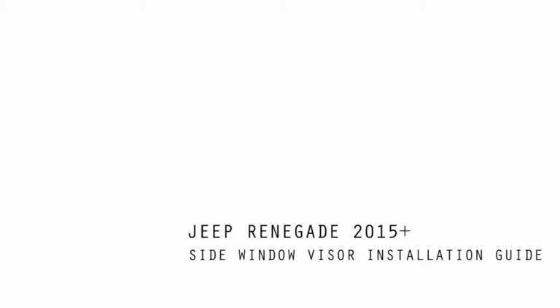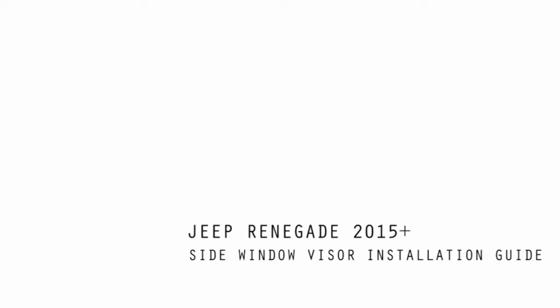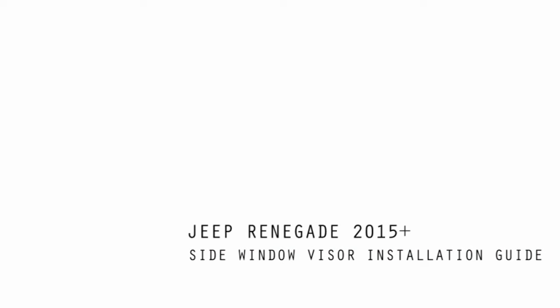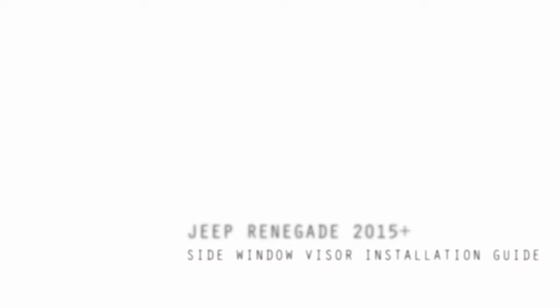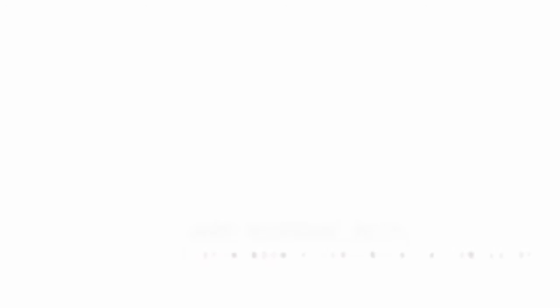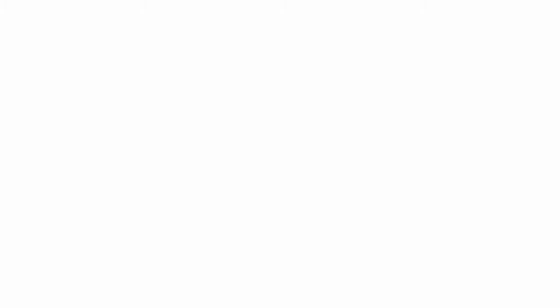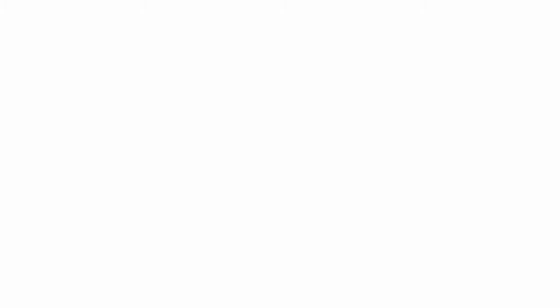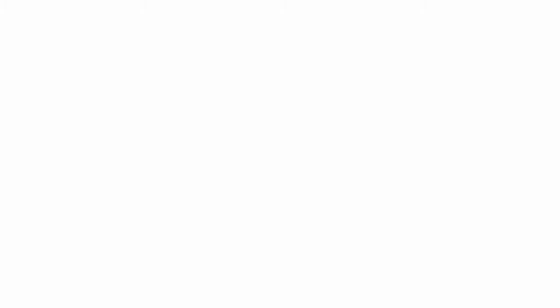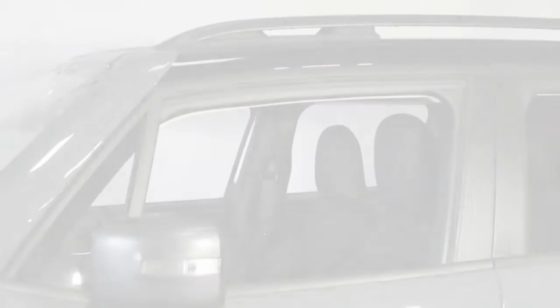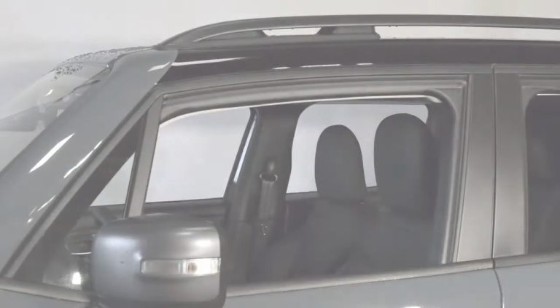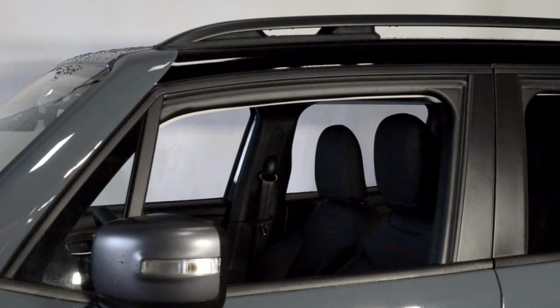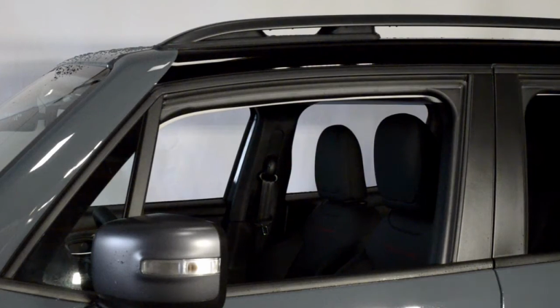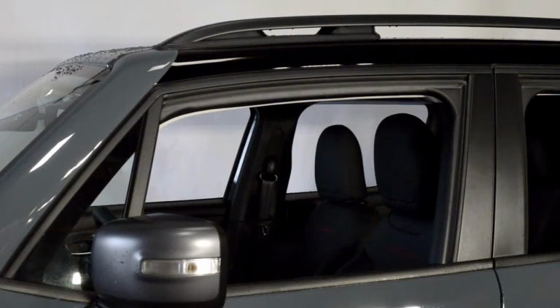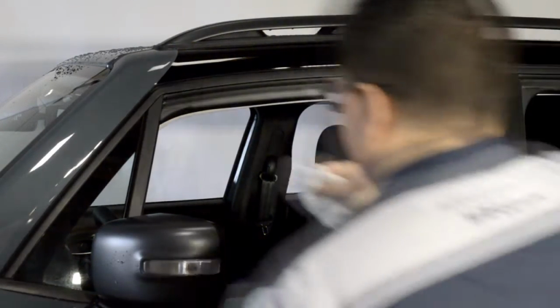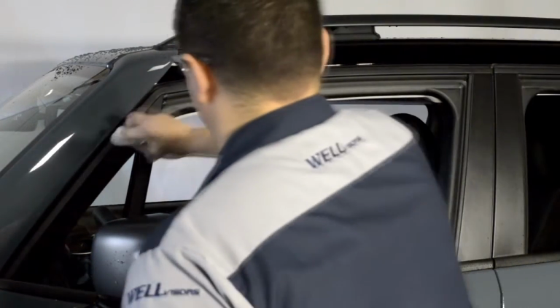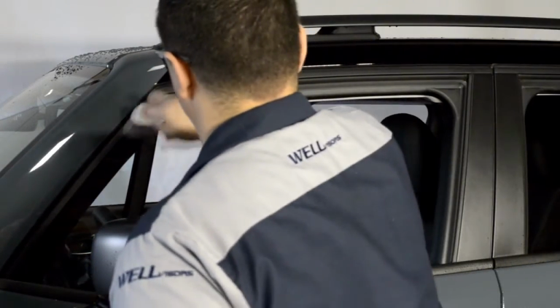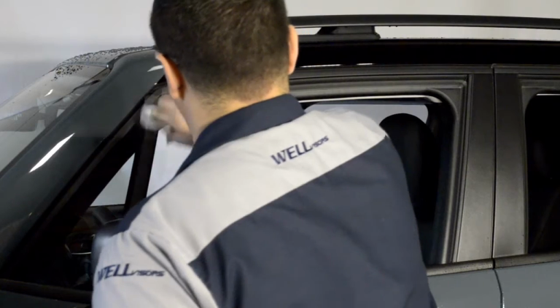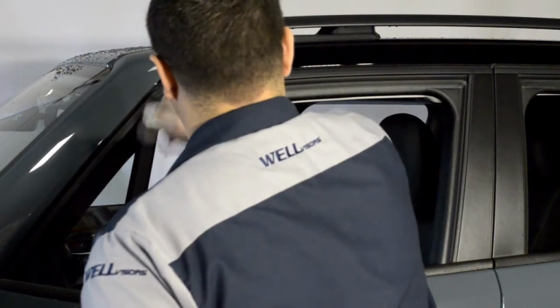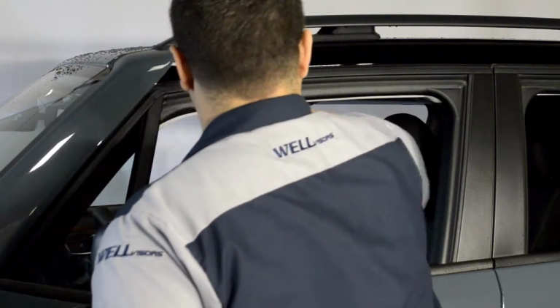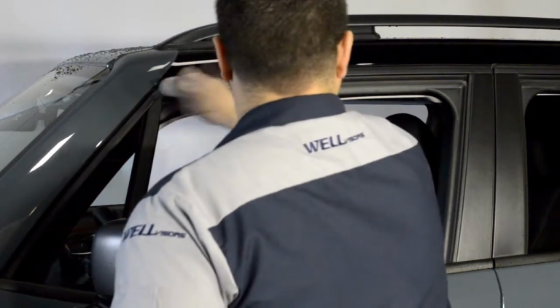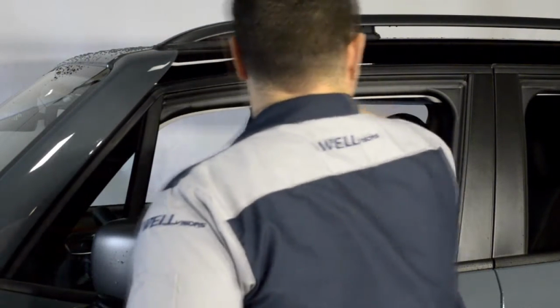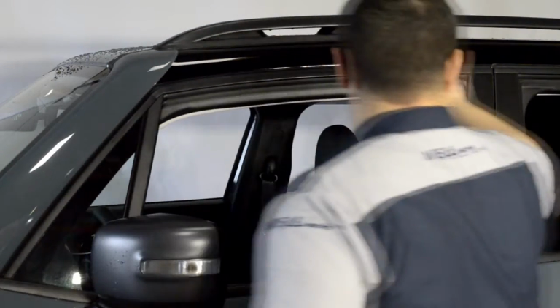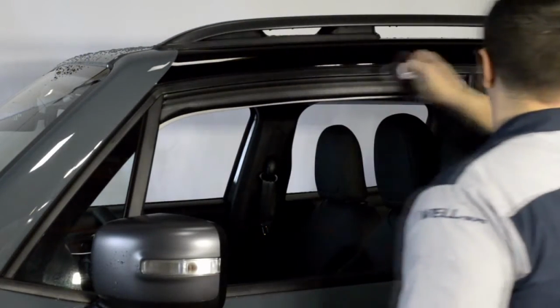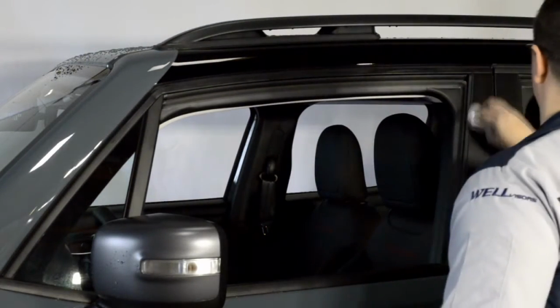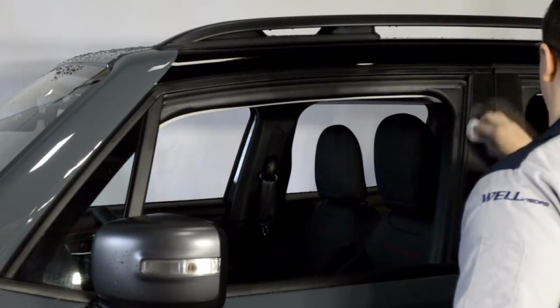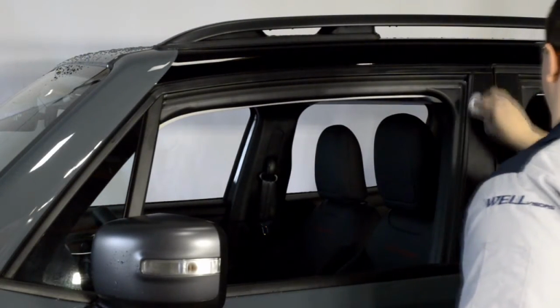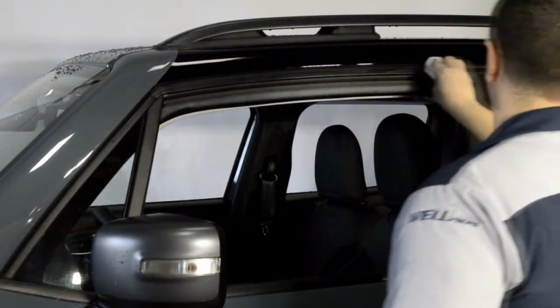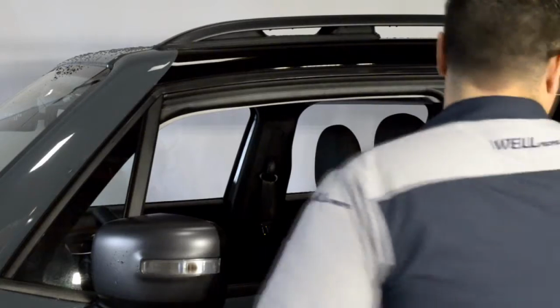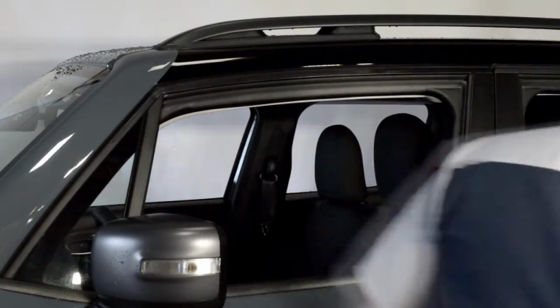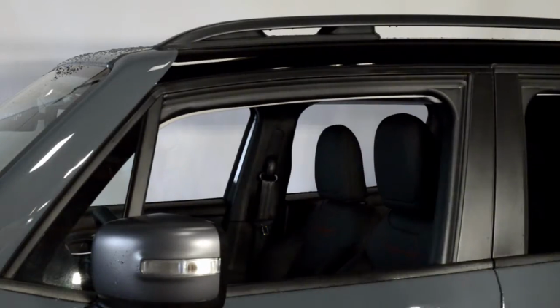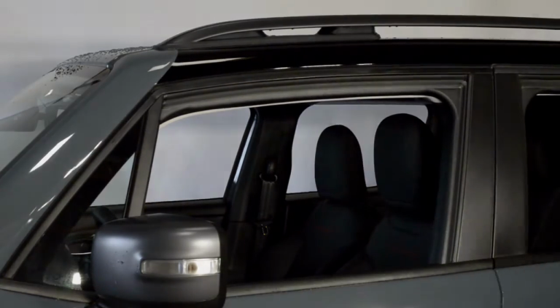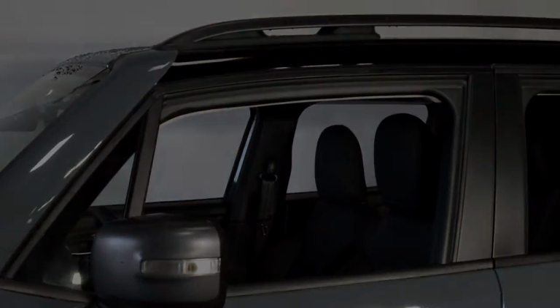First, start off by rolling down the window. Next, grab the cleaning wipe, open, and clean the areas in which the visor will be applied. Be sure the area is dry before proceeding to the next step.